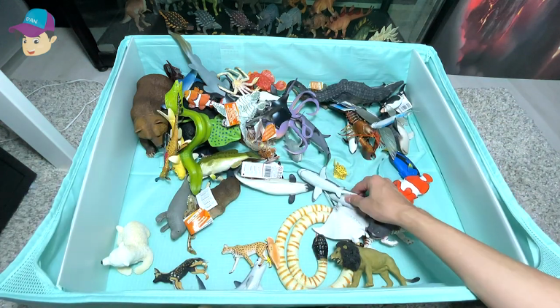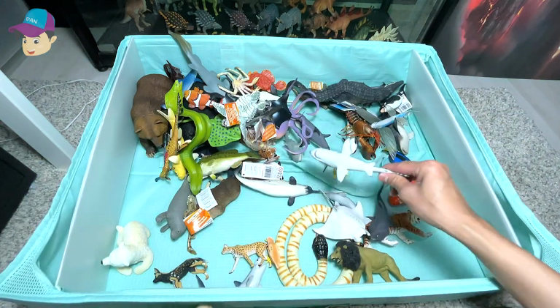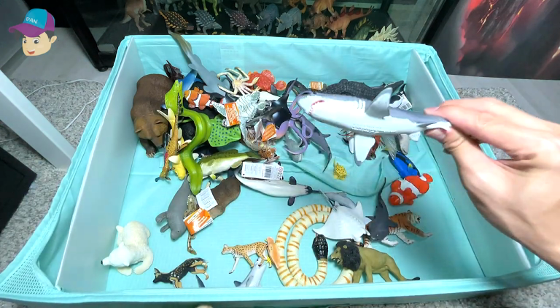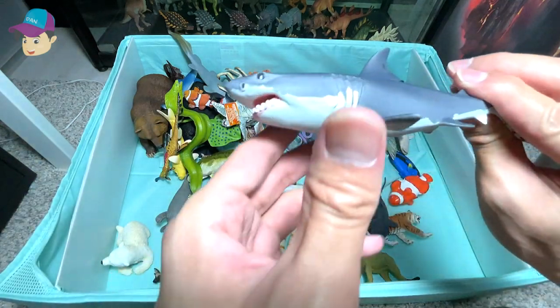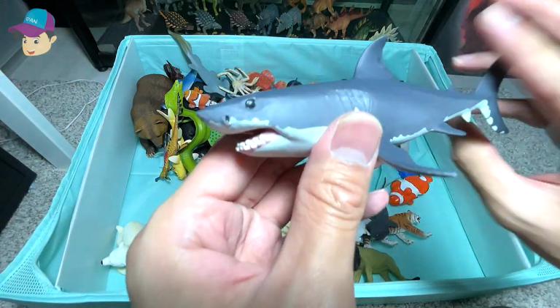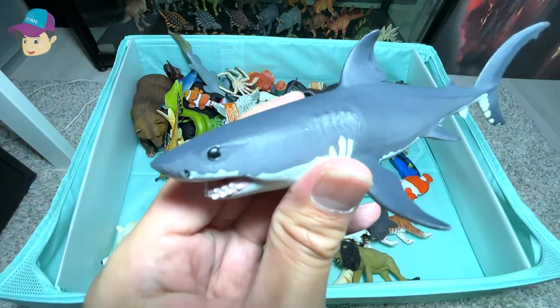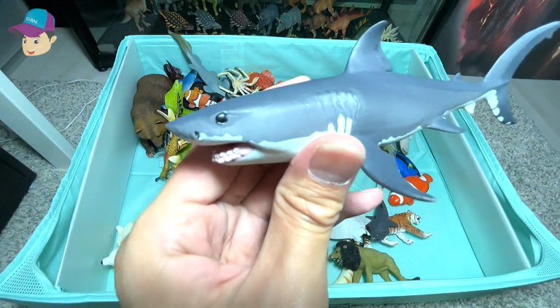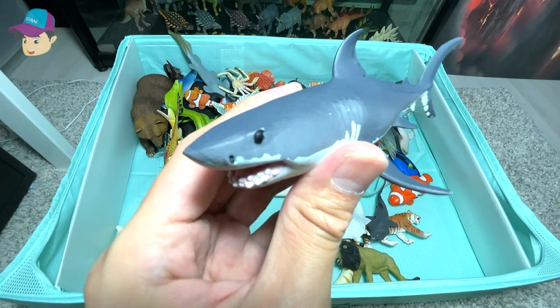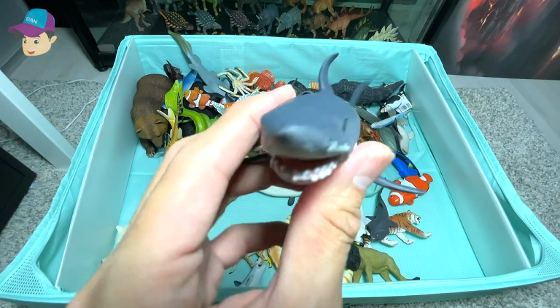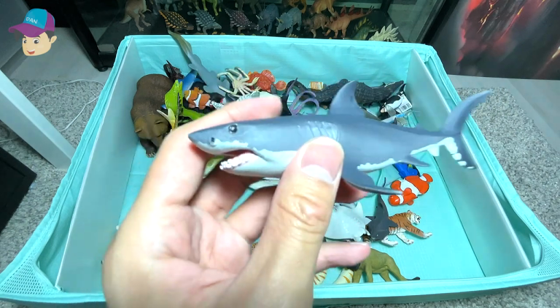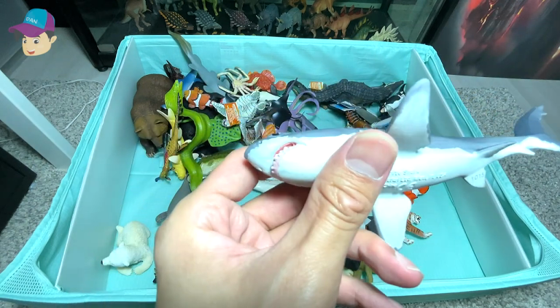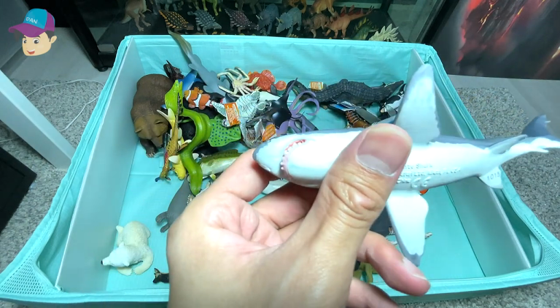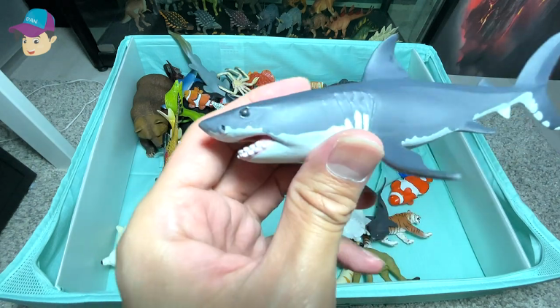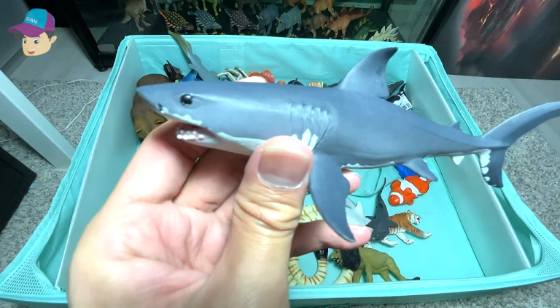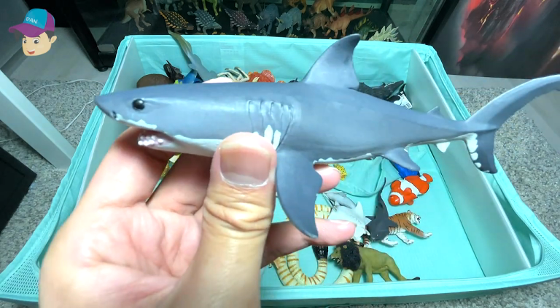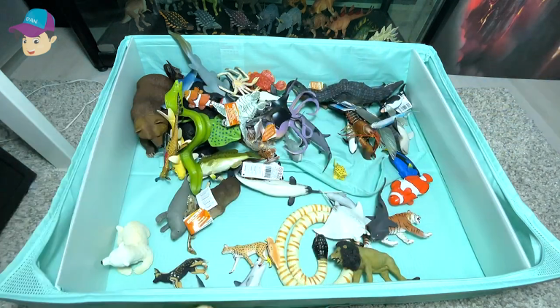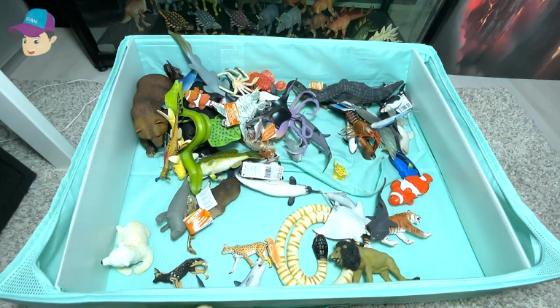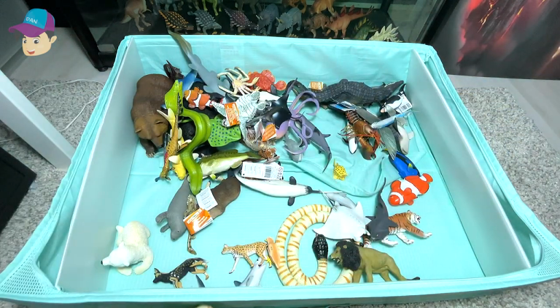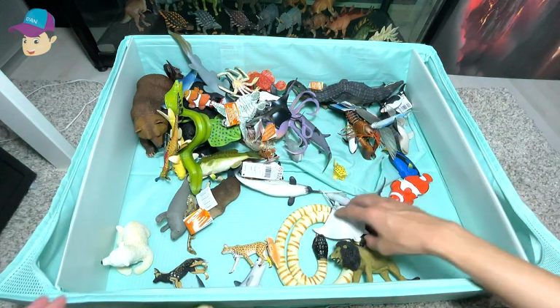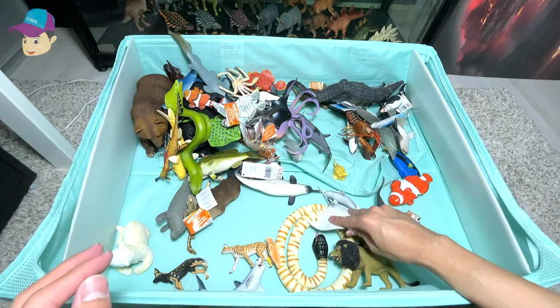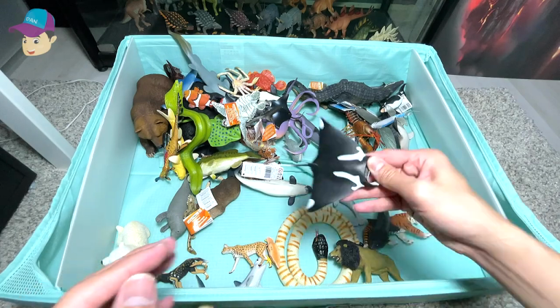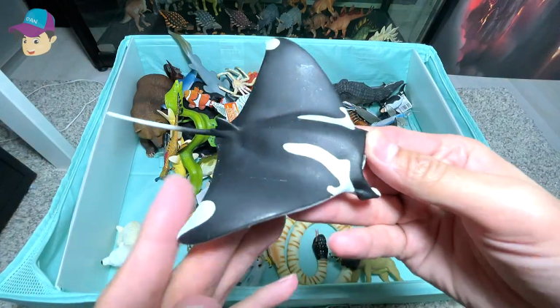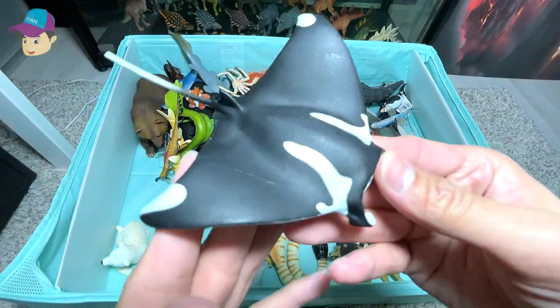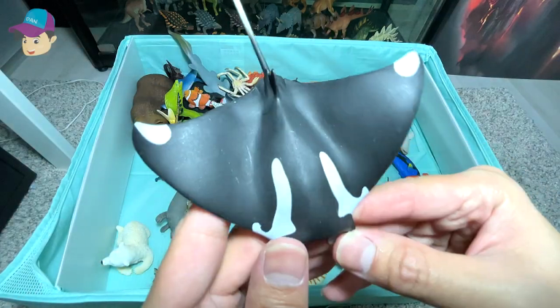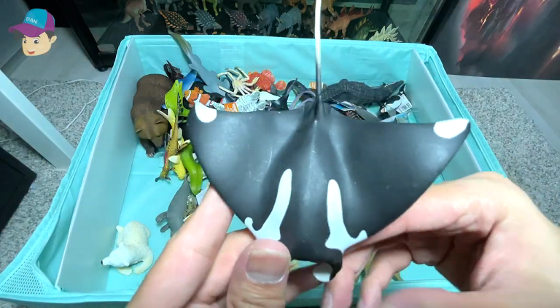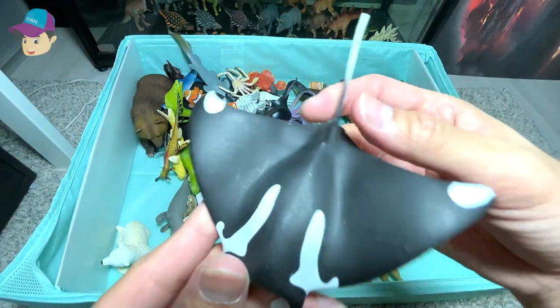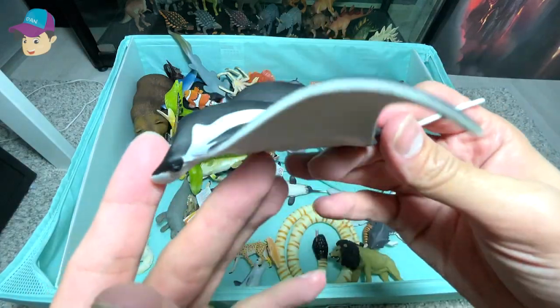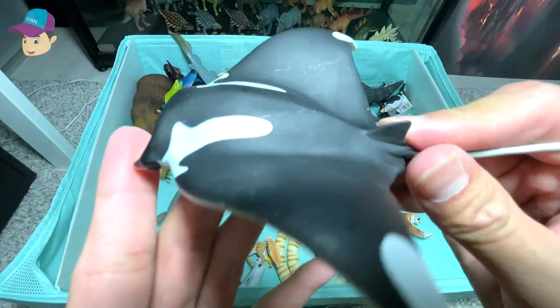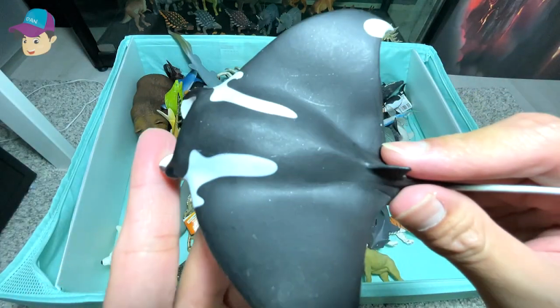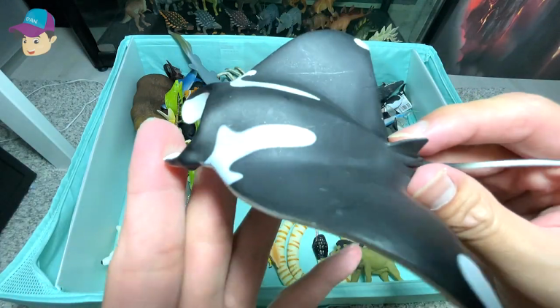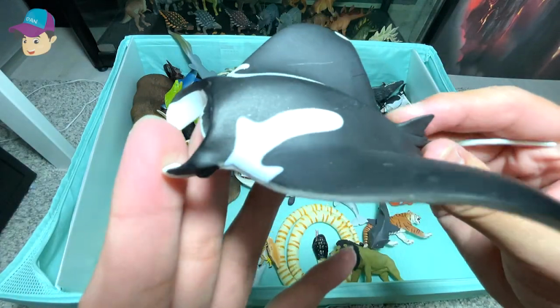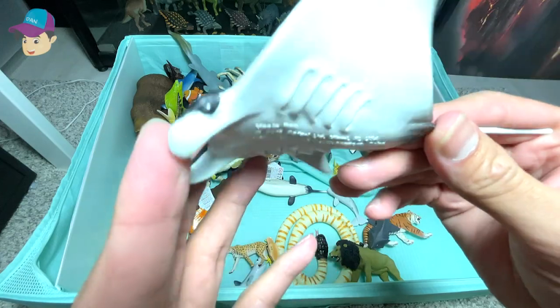What do we have next? This is another great white shark. This is not a stingray — it is known as a manta ray.